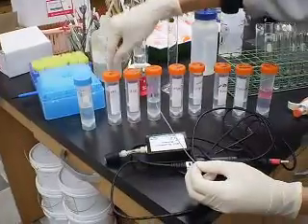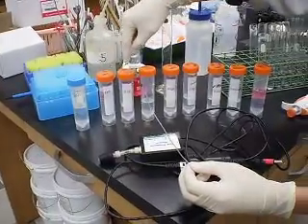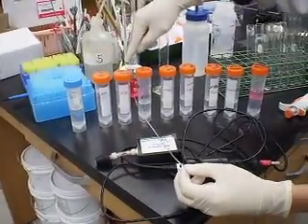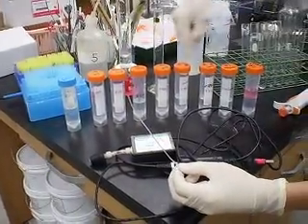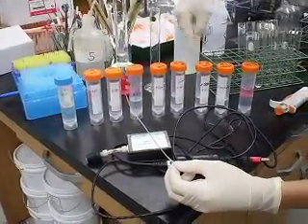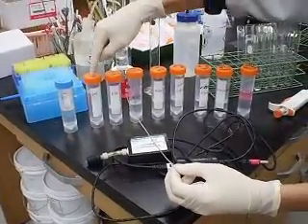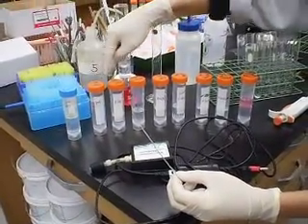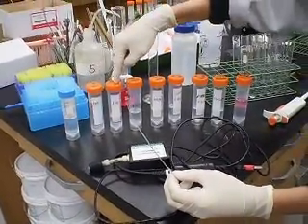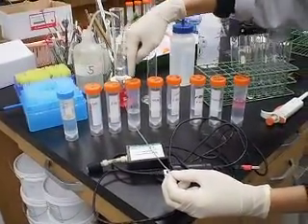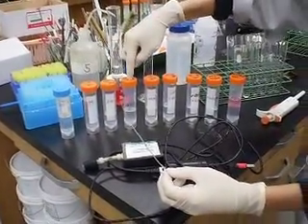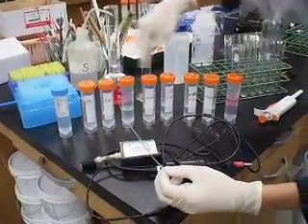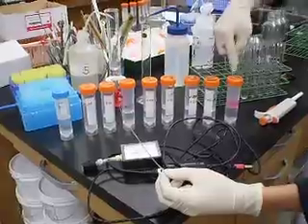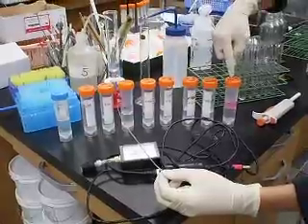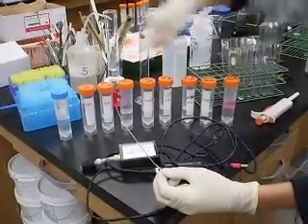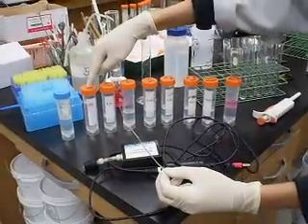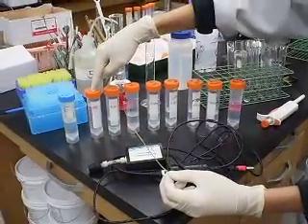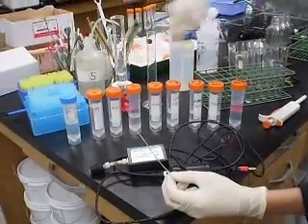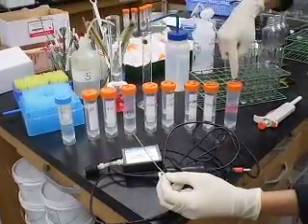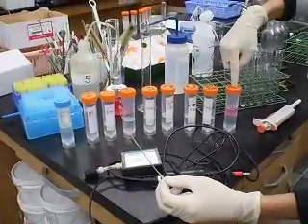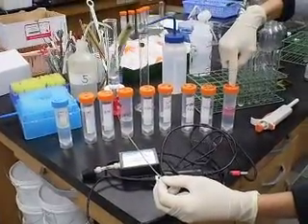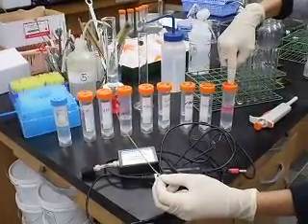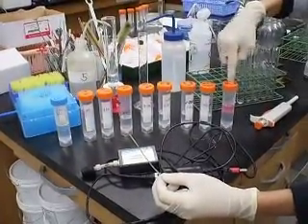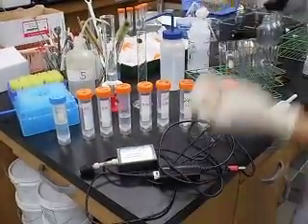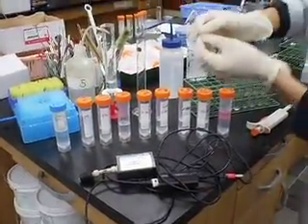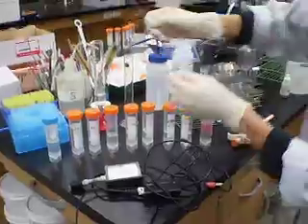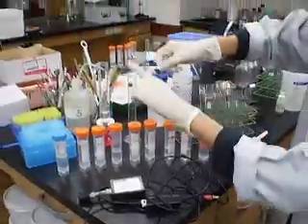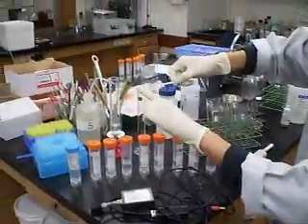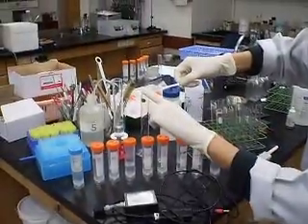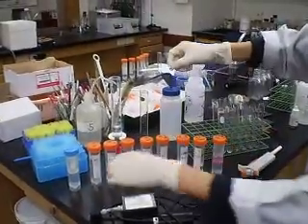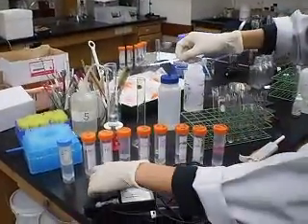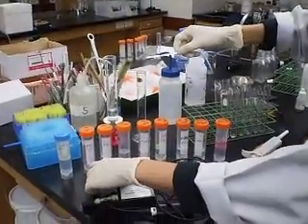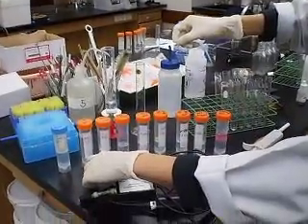I did a 2-fold serial dilution from 1M: 0.5, 0.25, all the way down. So this goes from most concentrated to least concentrated. There will be a reaction between magnesium and hydrochloric acid.